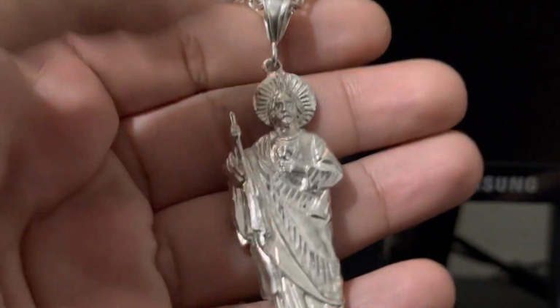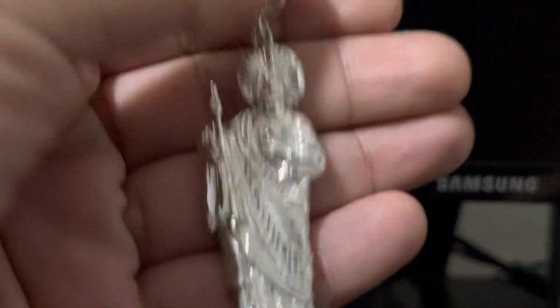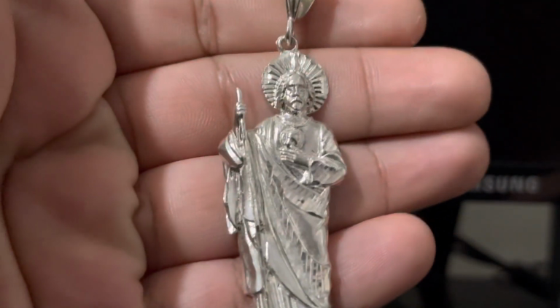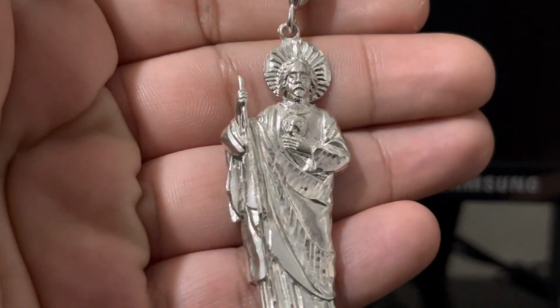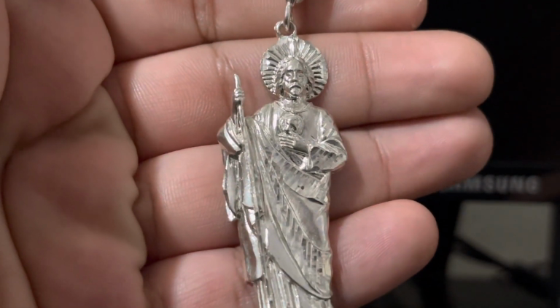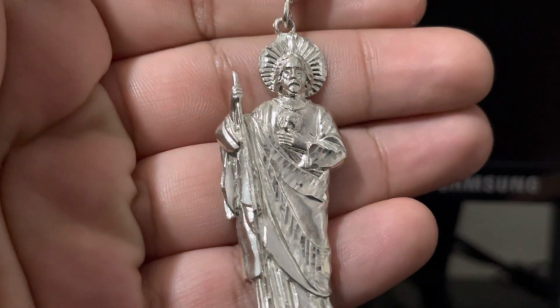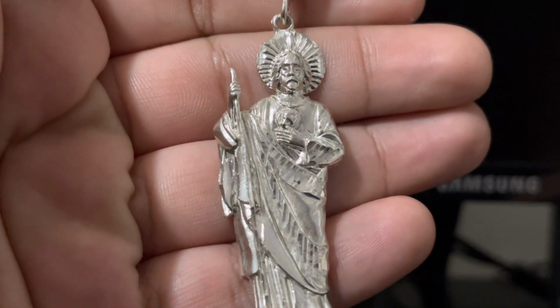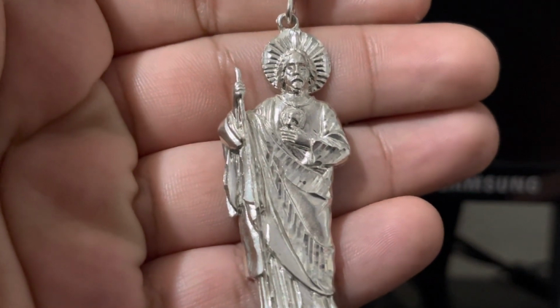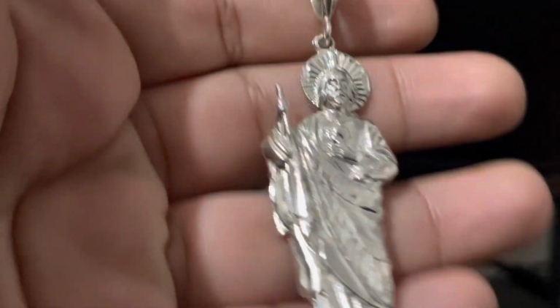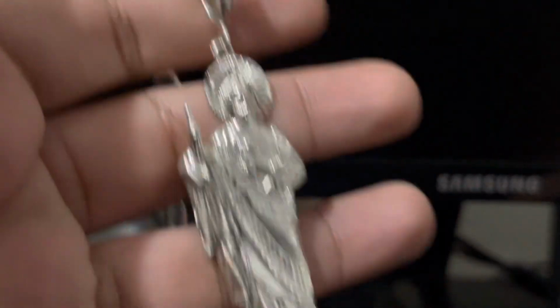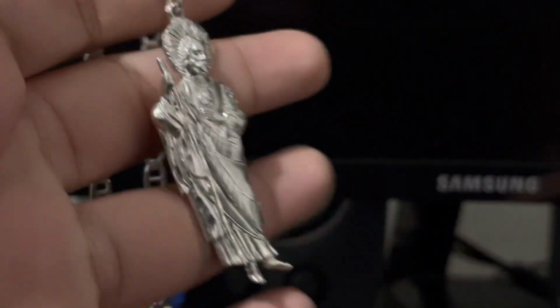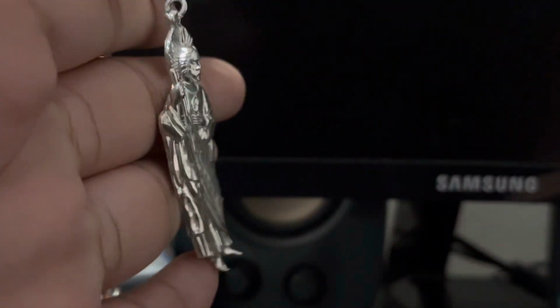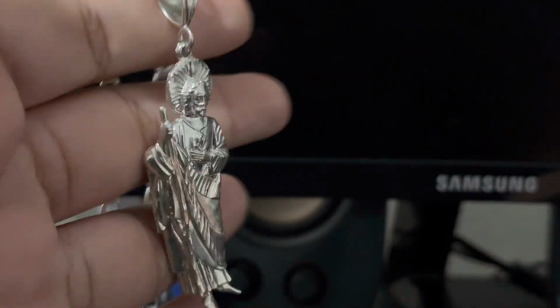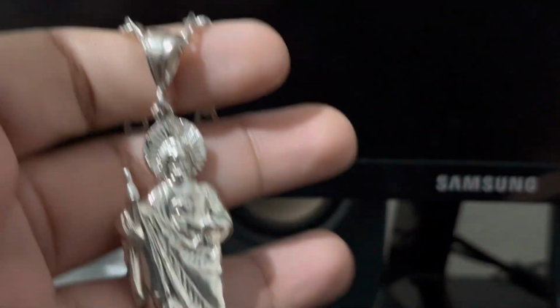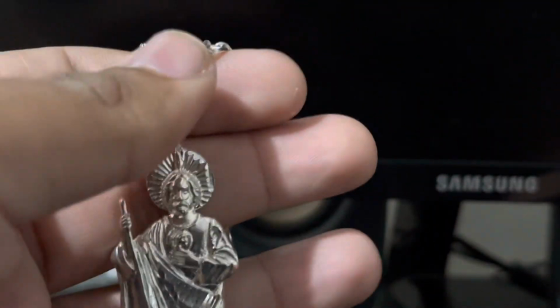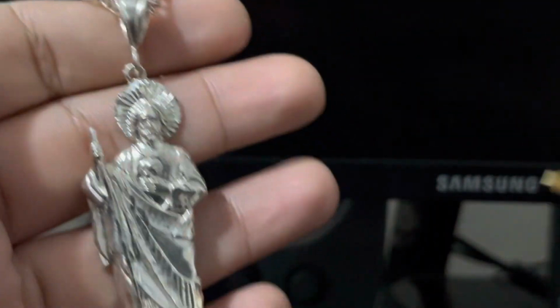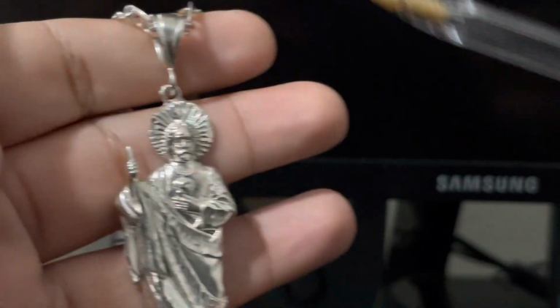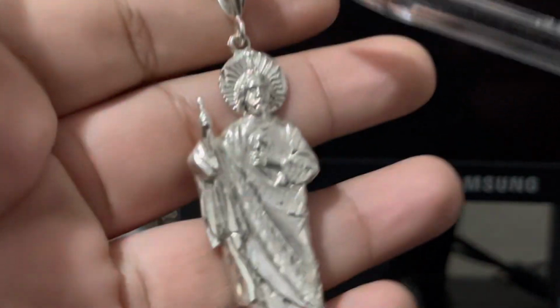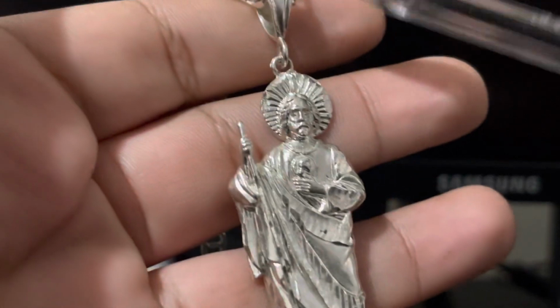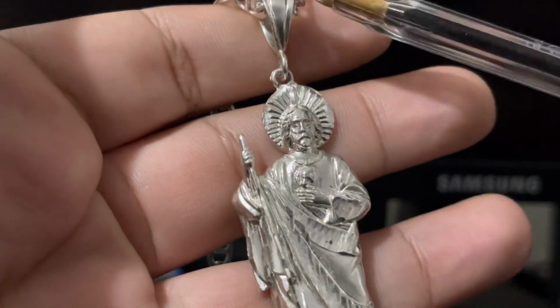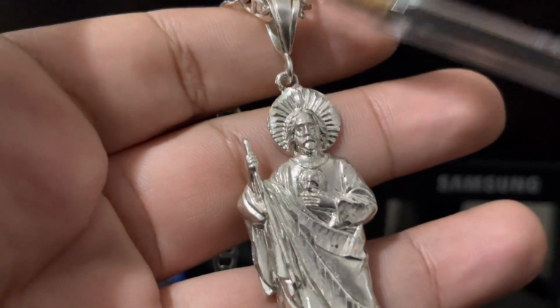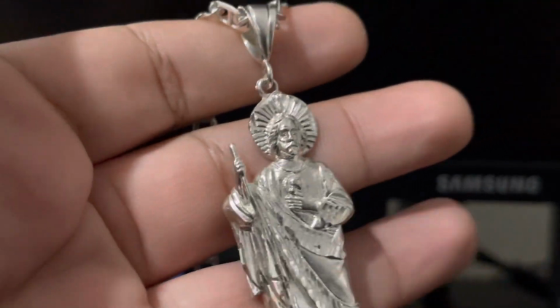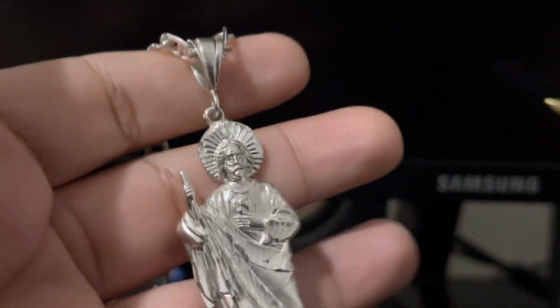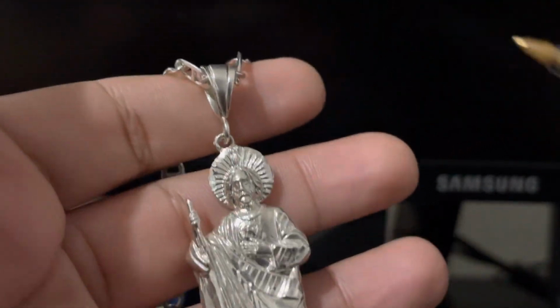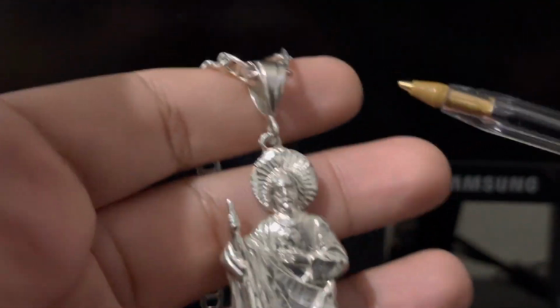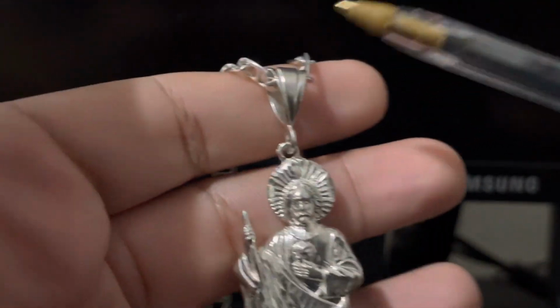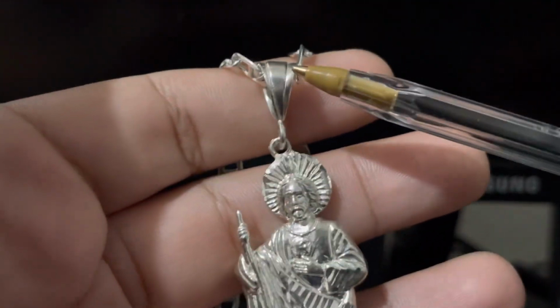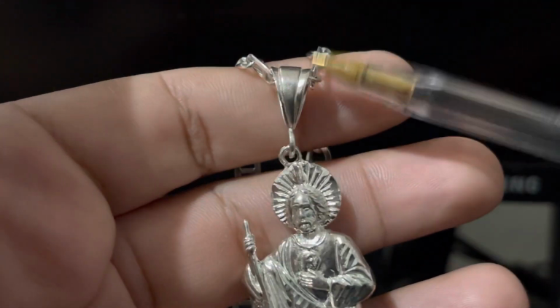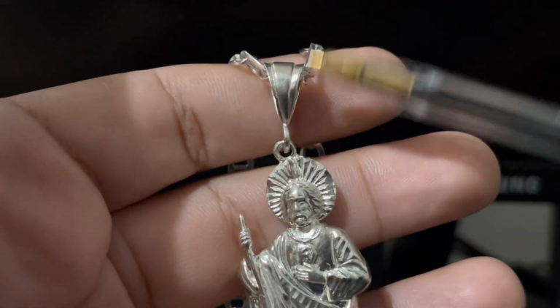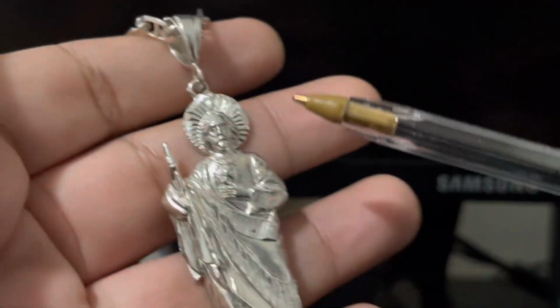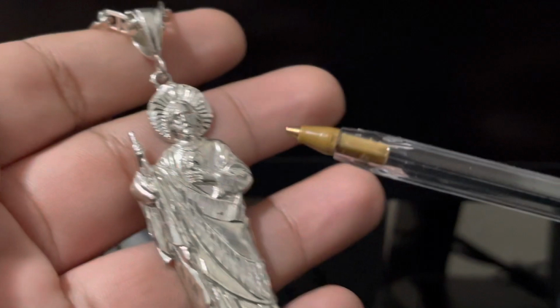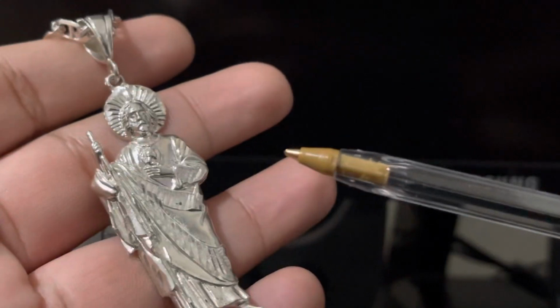This one's probably 3, 3 and a half inches tall, not including the bail. I think with the bail it's like 4 inches. This is the bail.